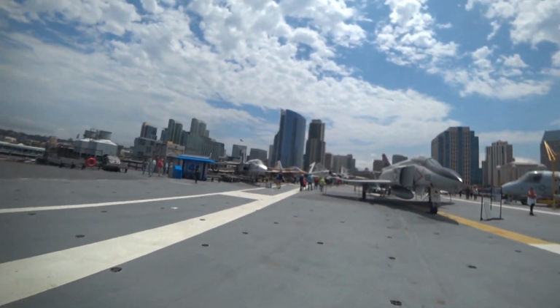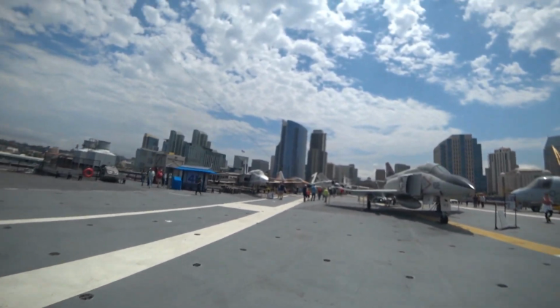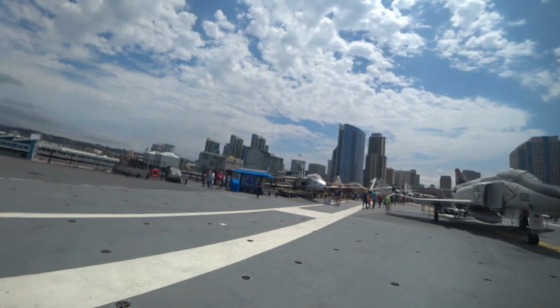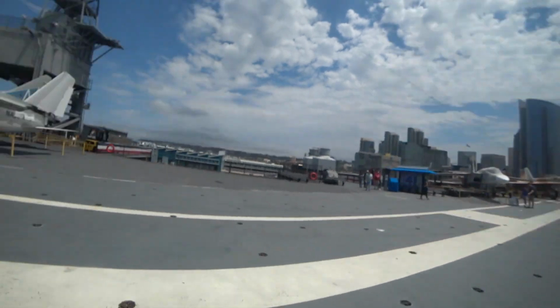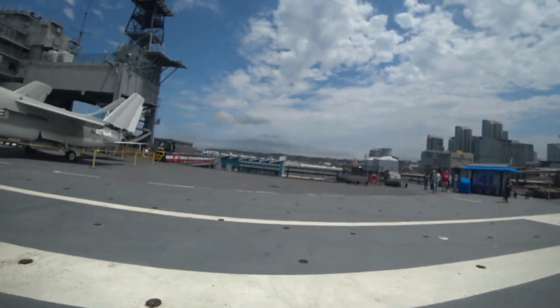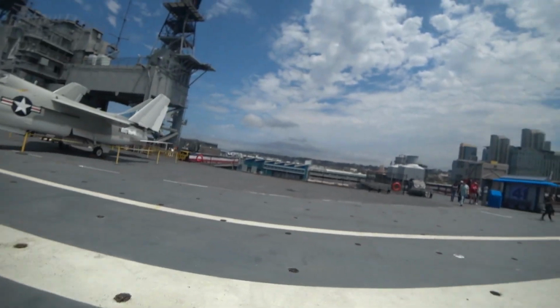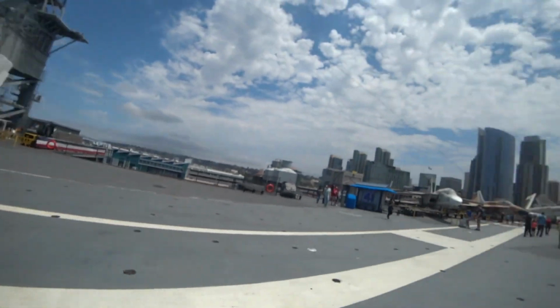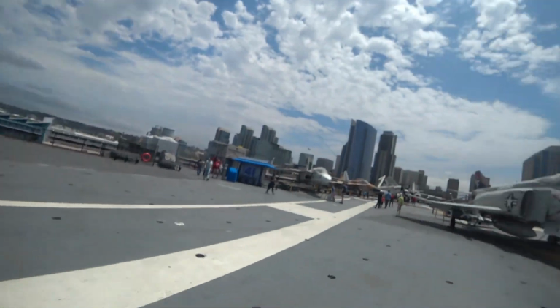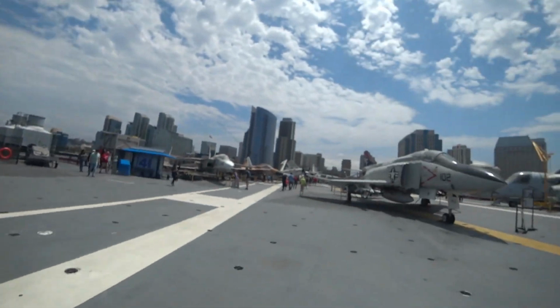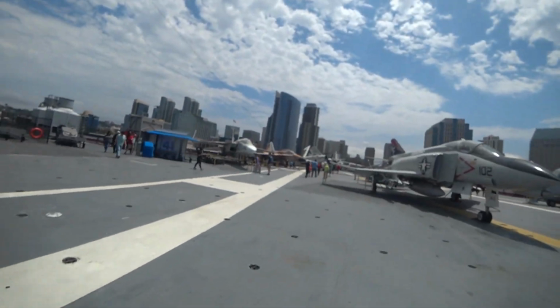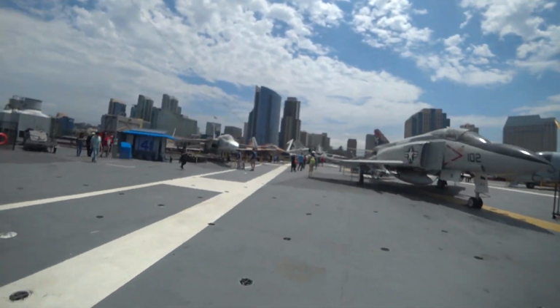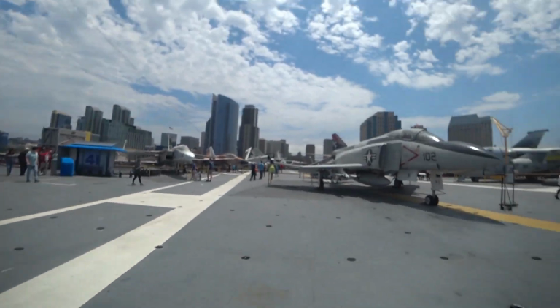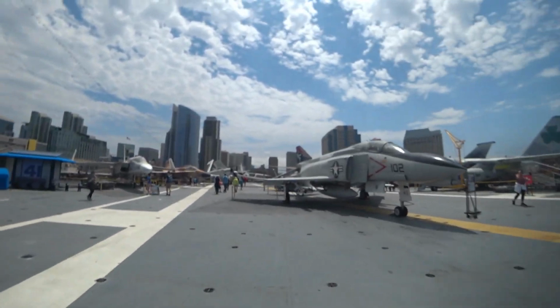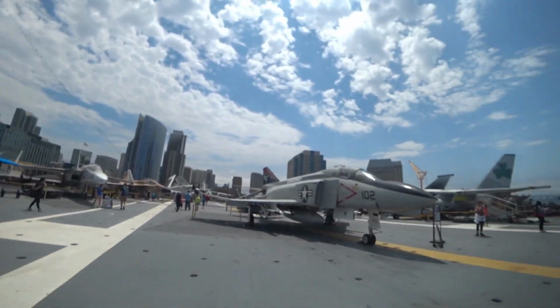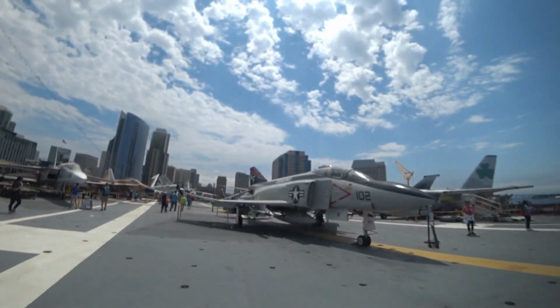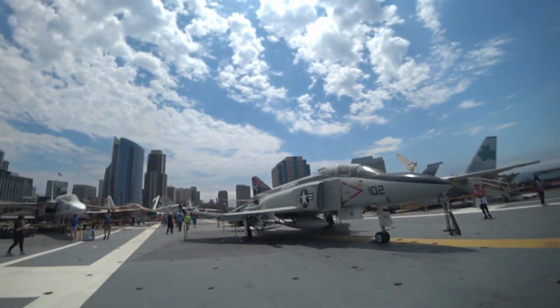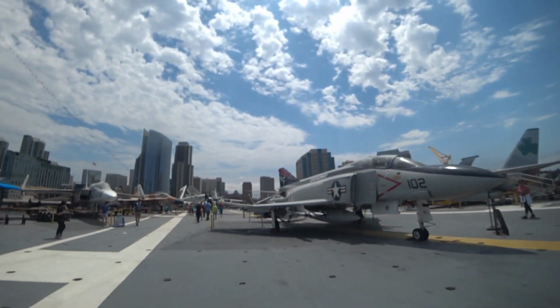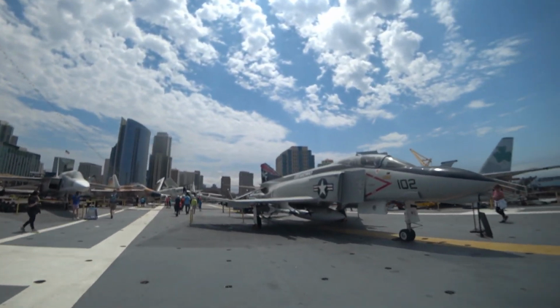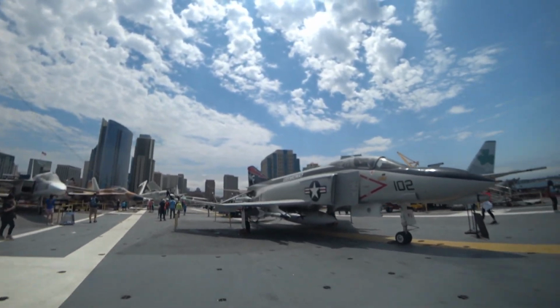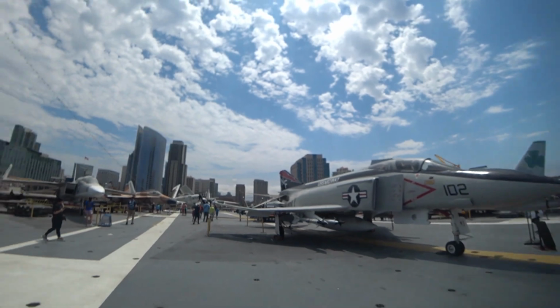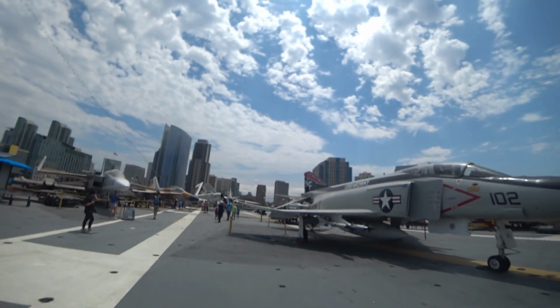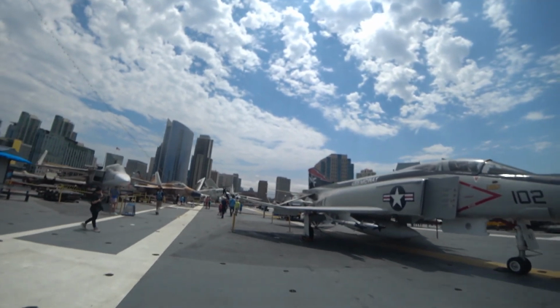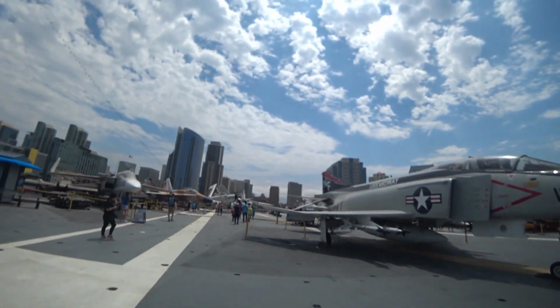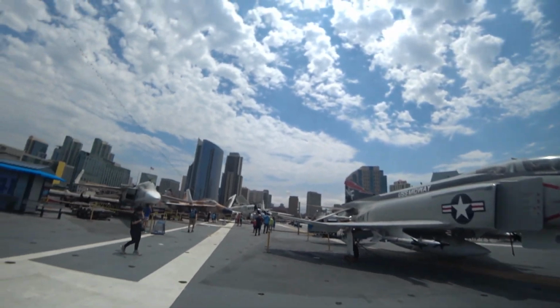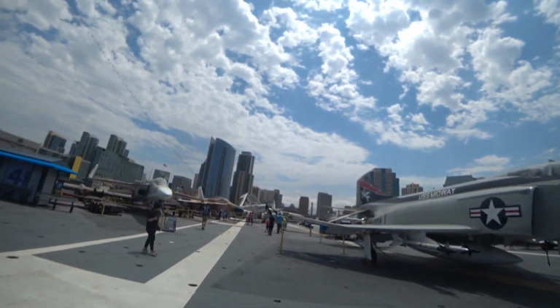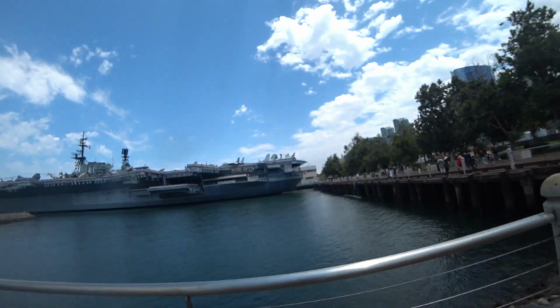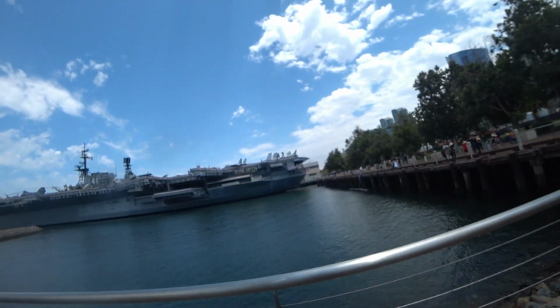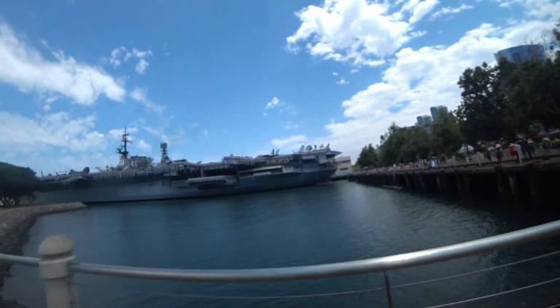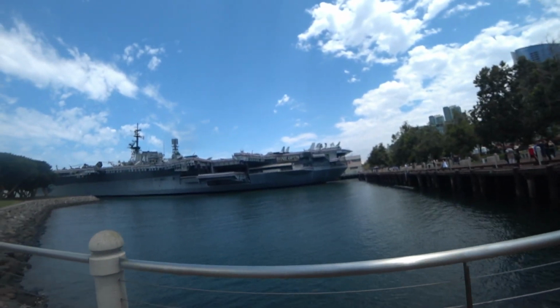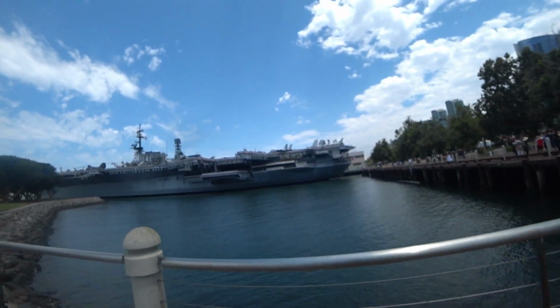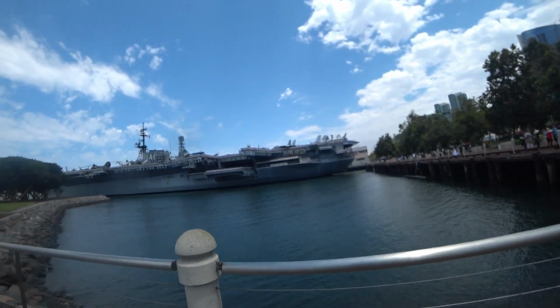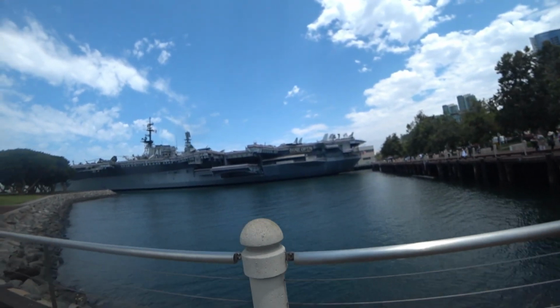So, in sunny San Diego — nice and in the 70s.